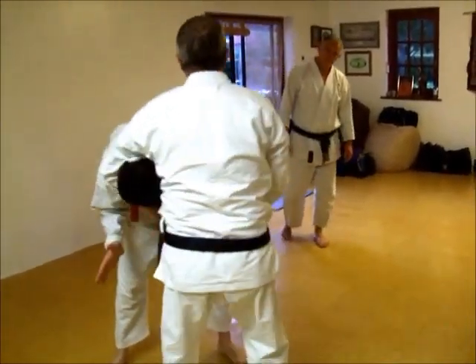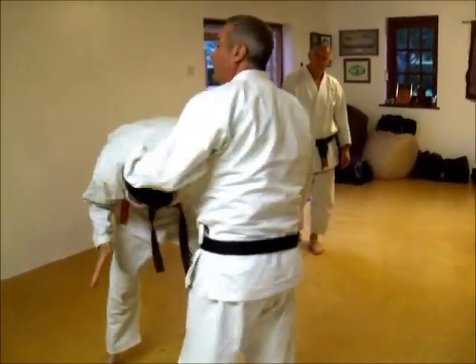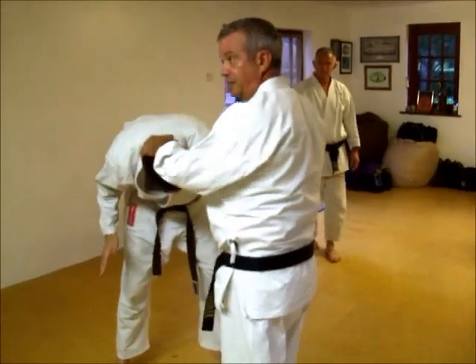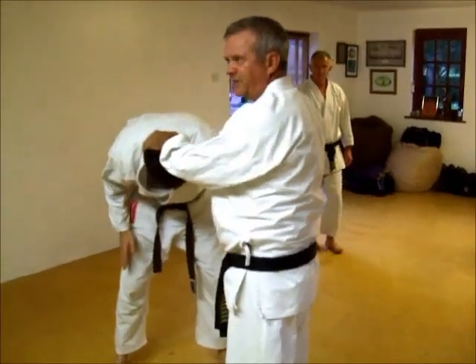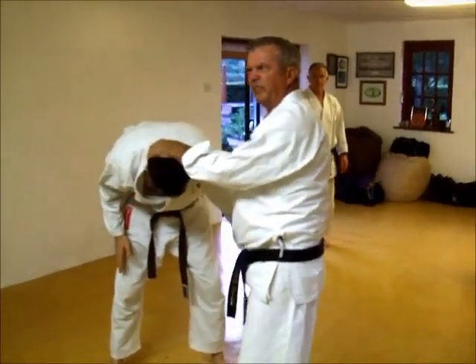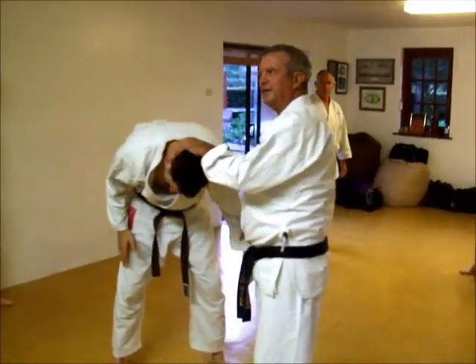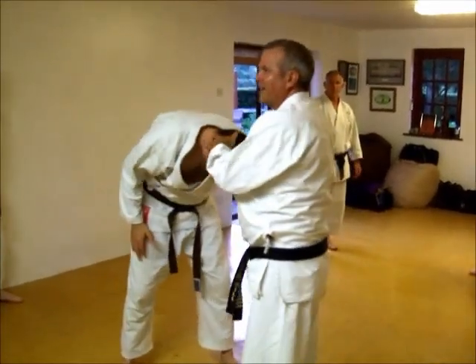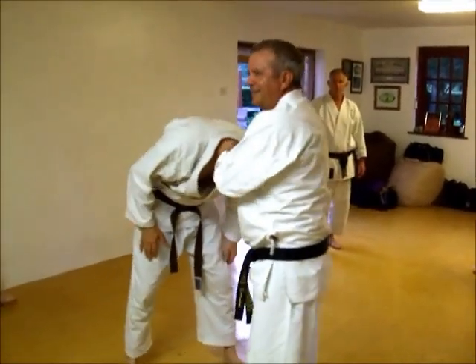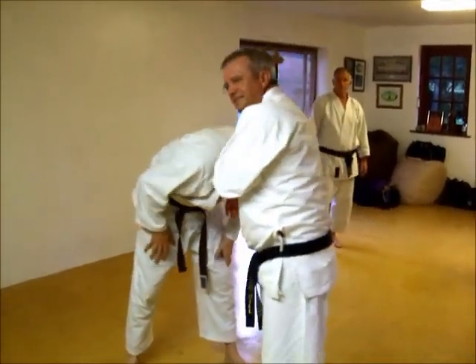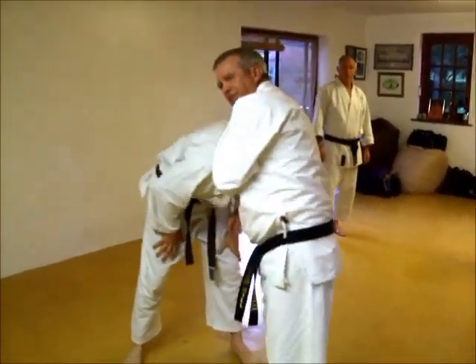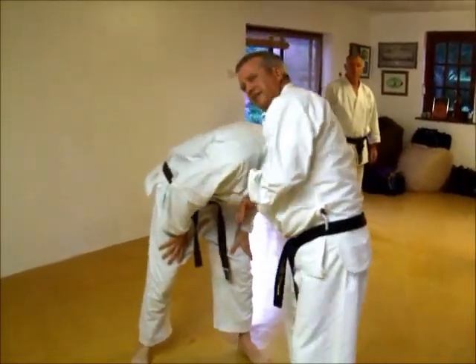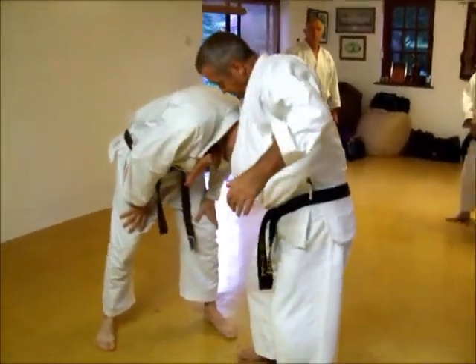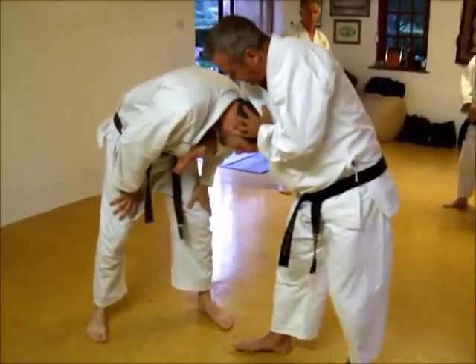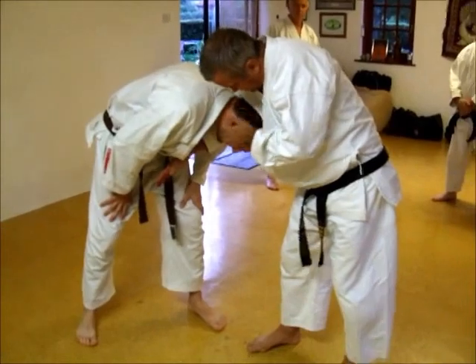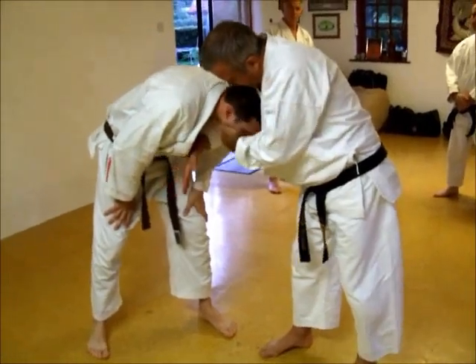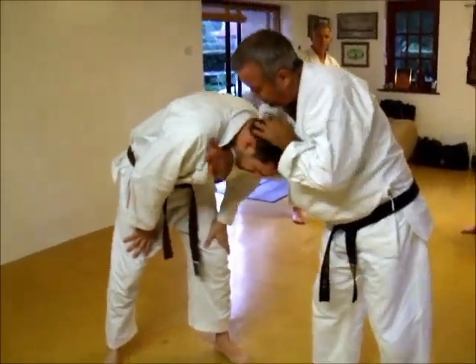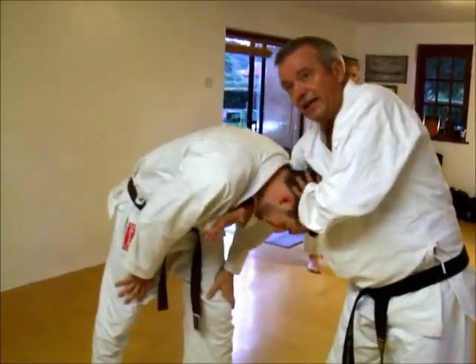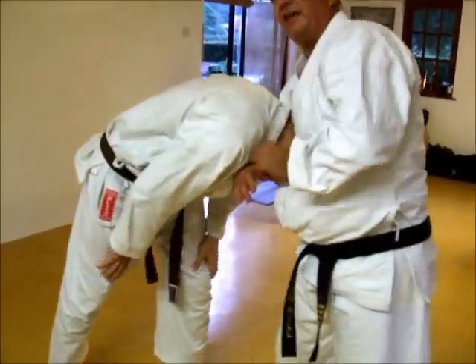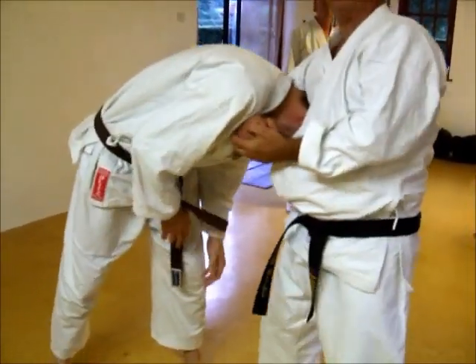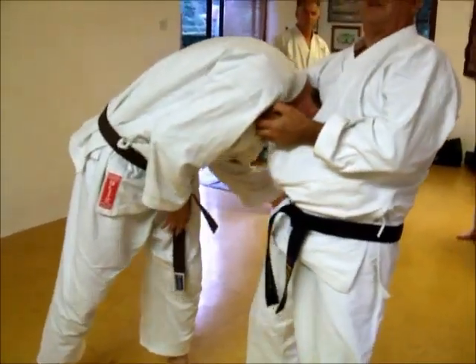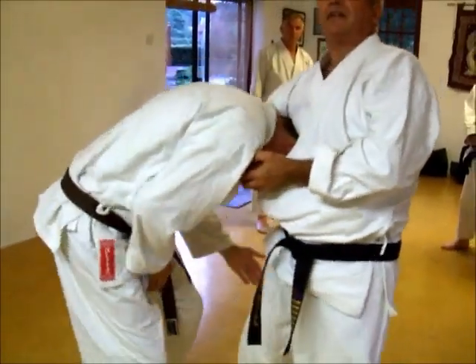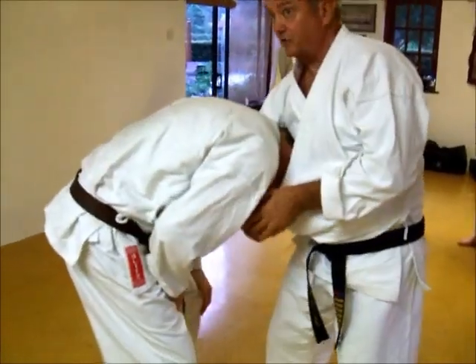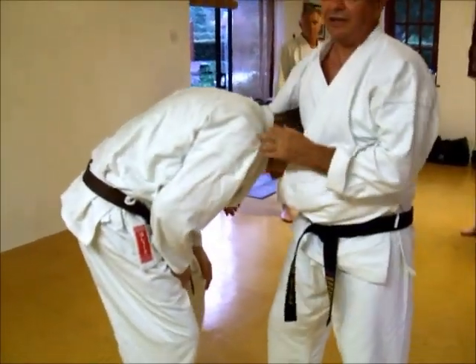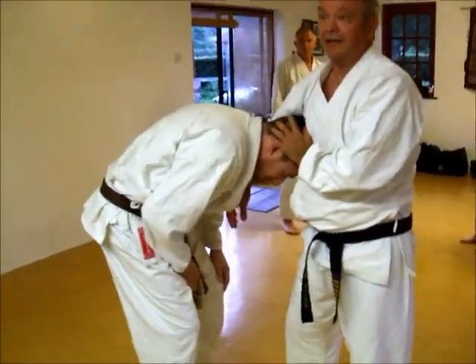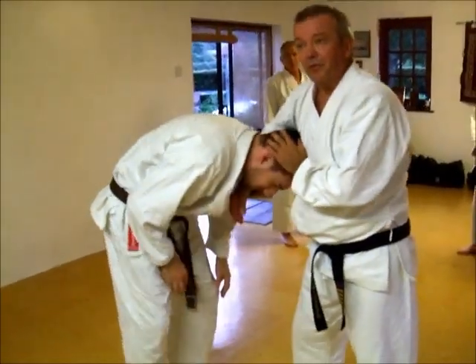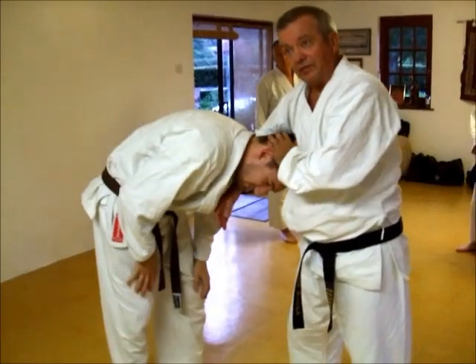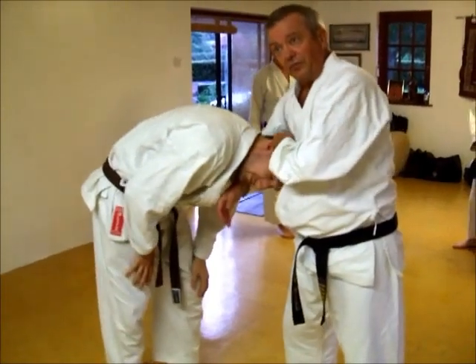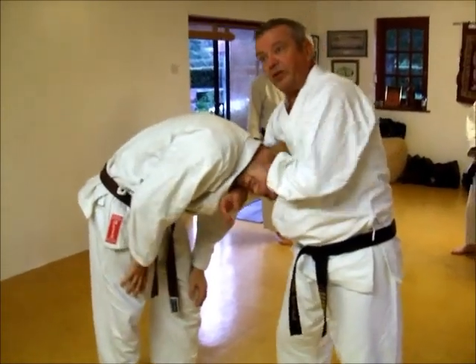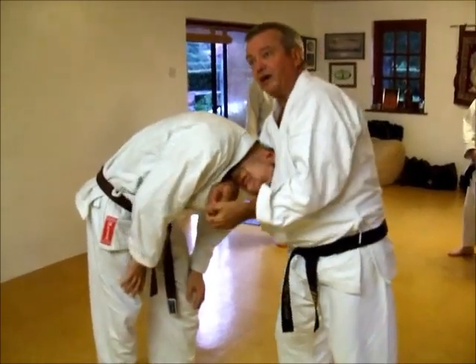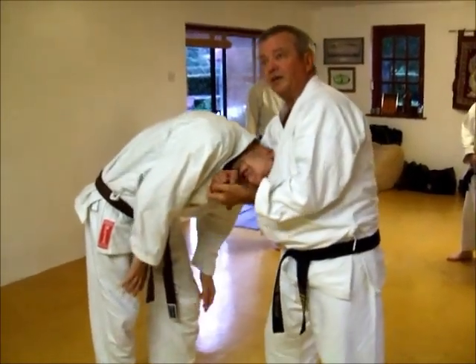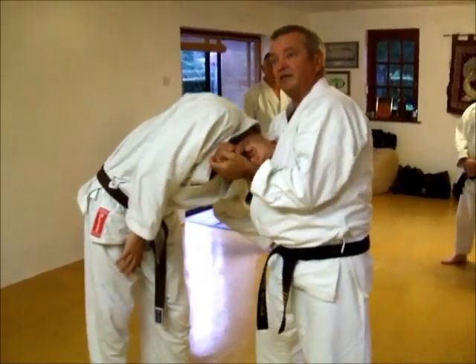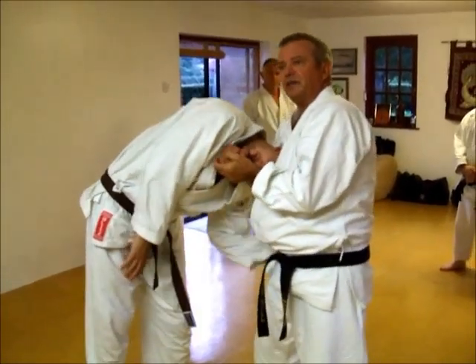This is not a guillotine — that's how I've seen it done. A guillotine is different. There's a guillotine — can you see? Under his neck, head under, lean back. Good technique, but grabbing is different. What you're doing now is practicing.